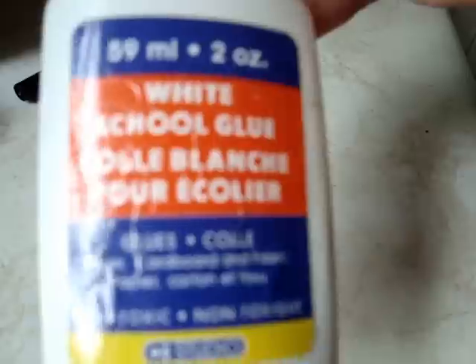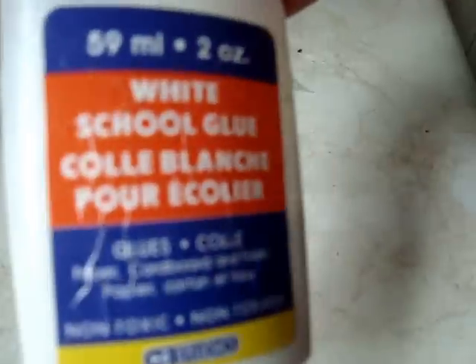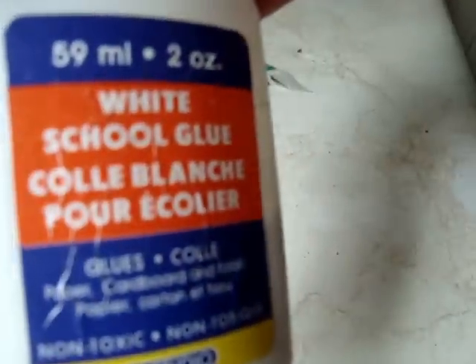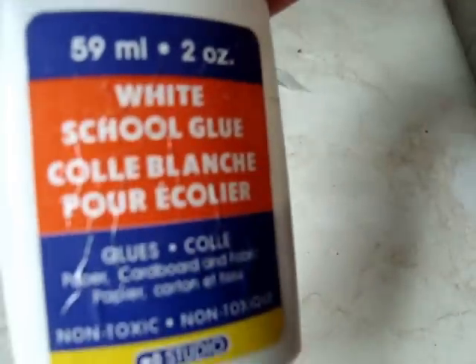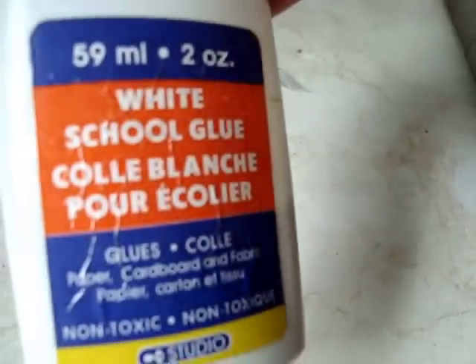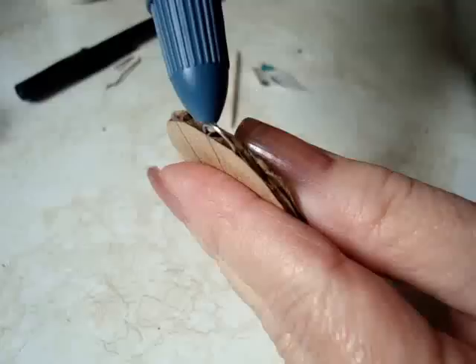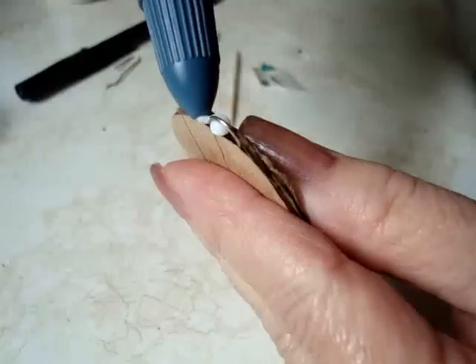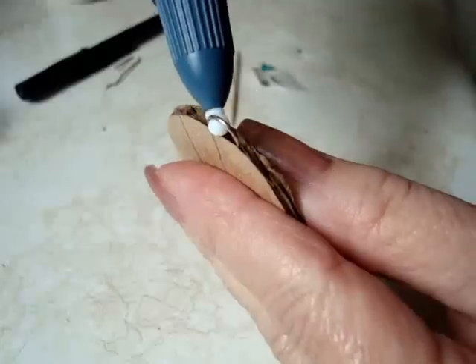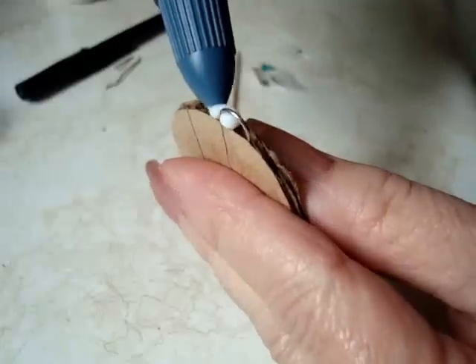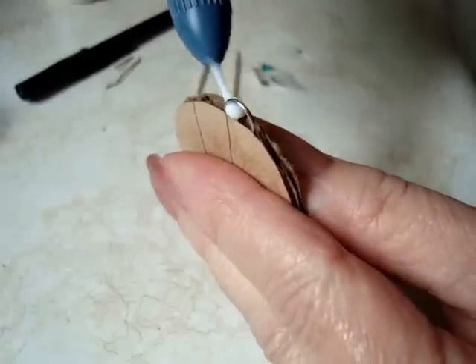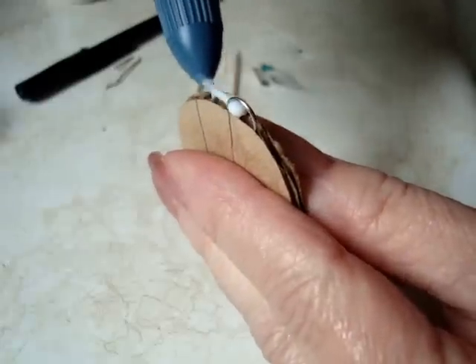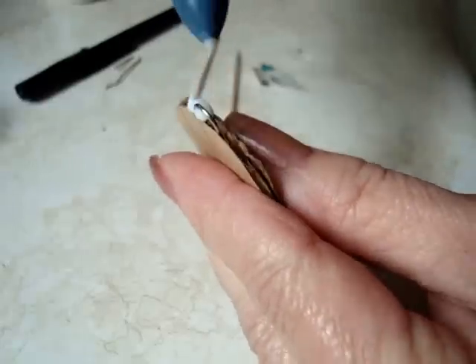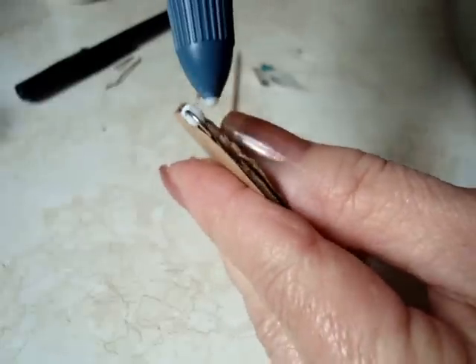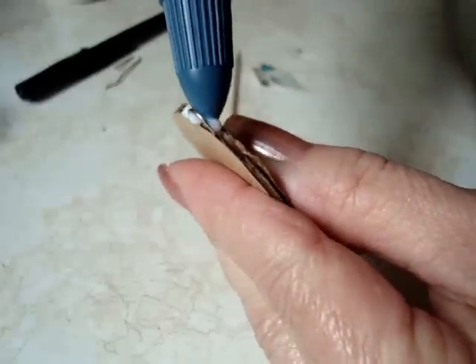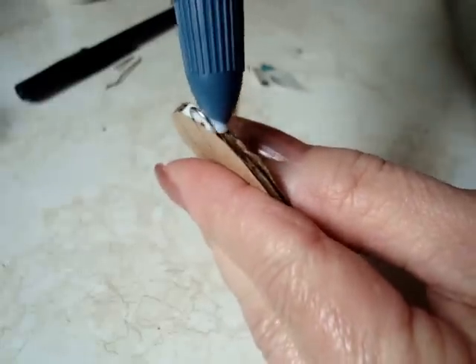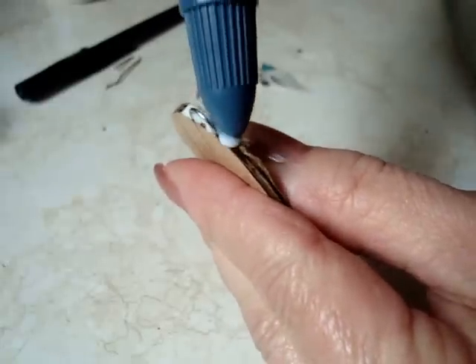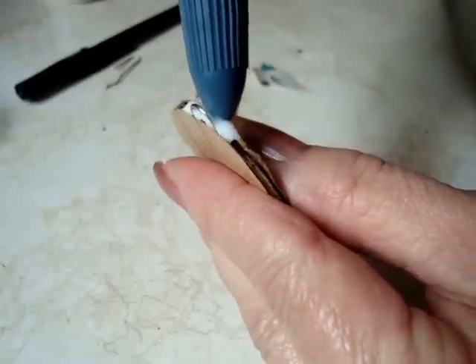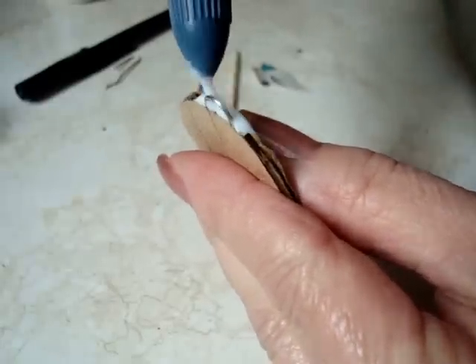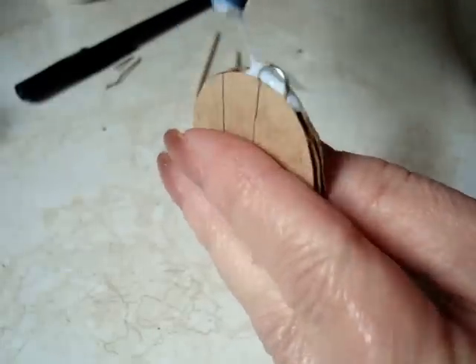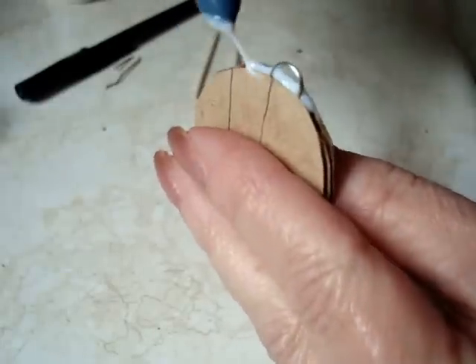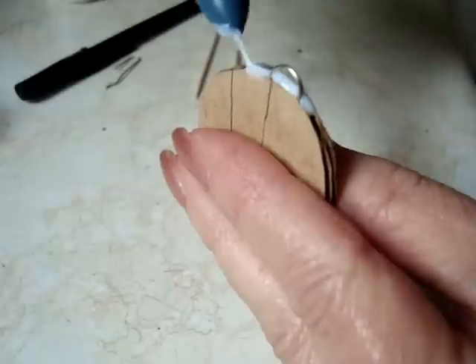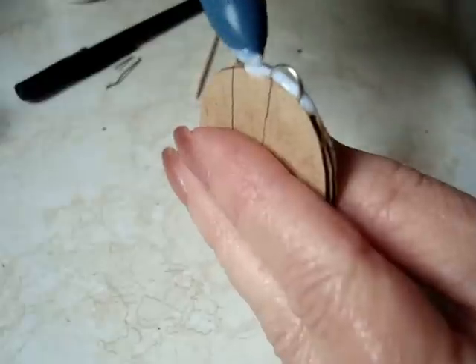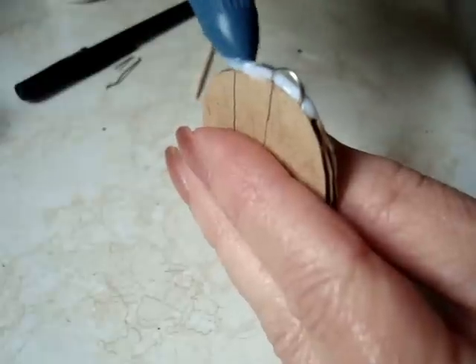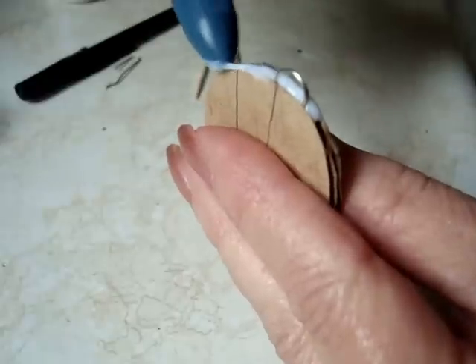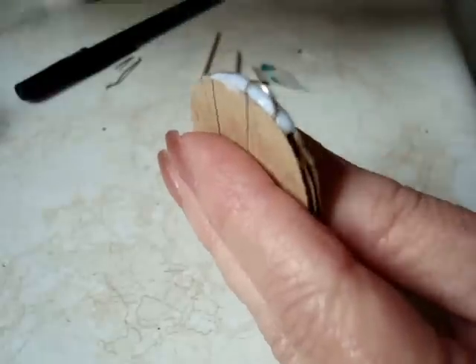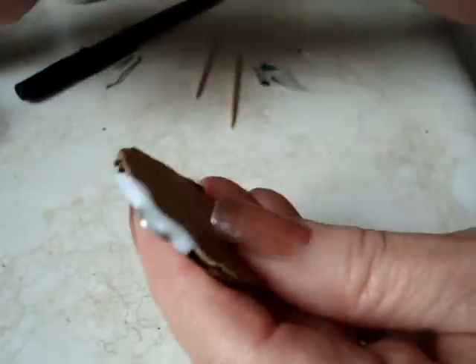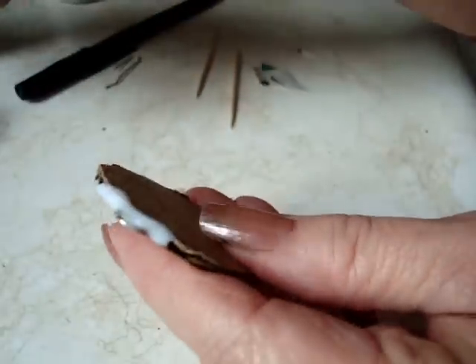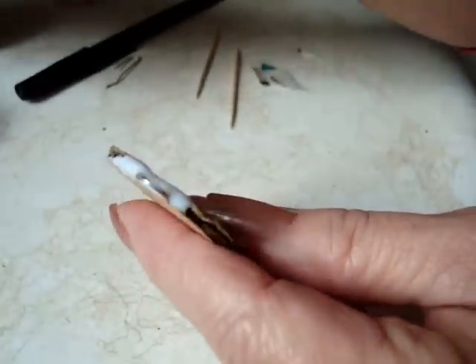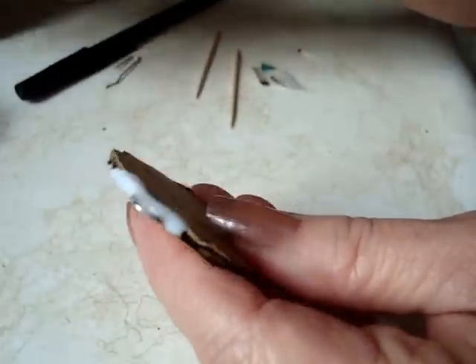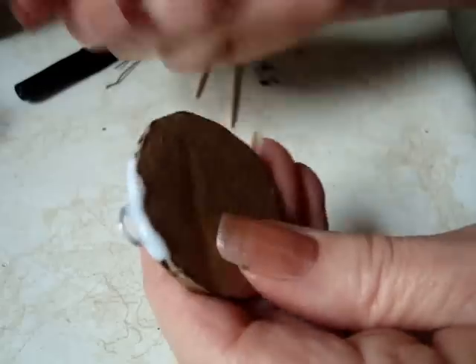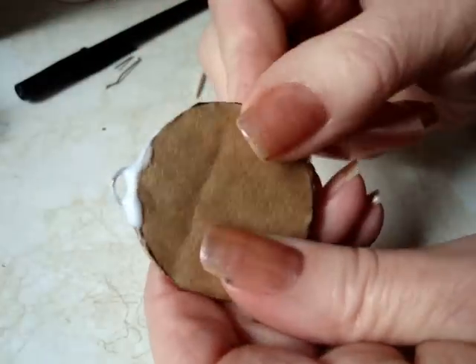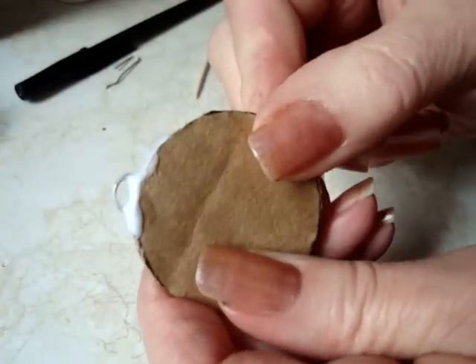Using school glue, fill the cavity full of glue, like that.